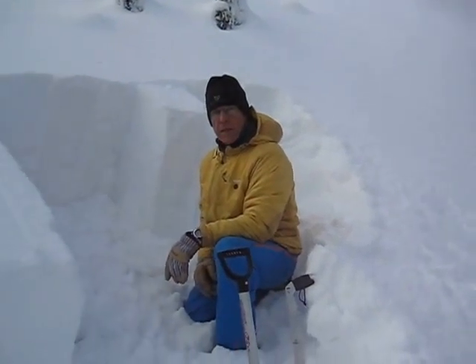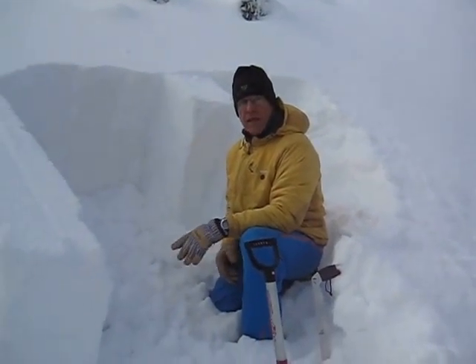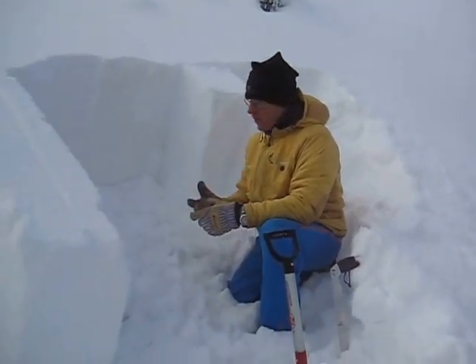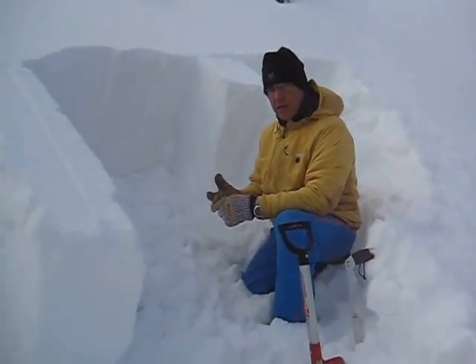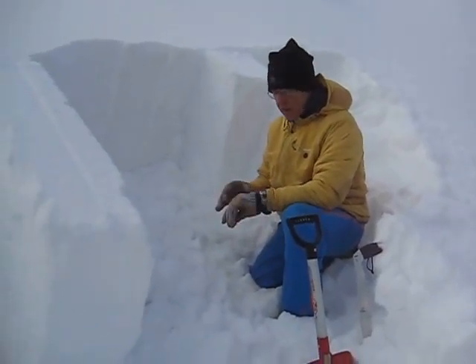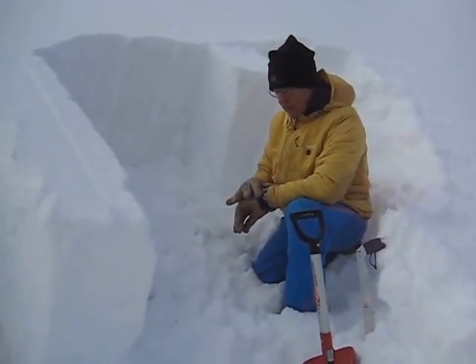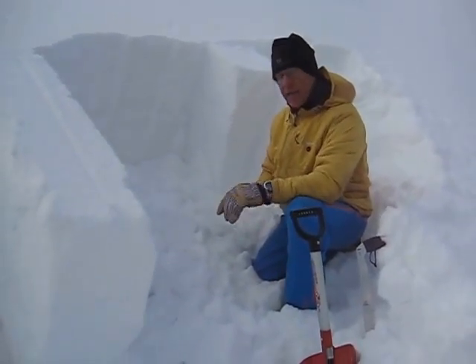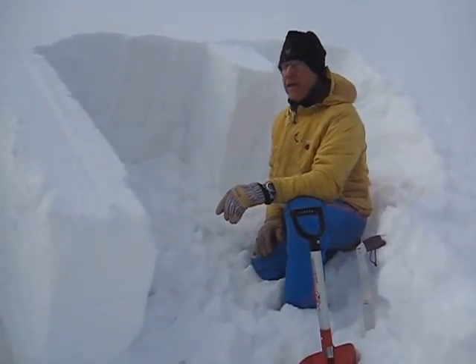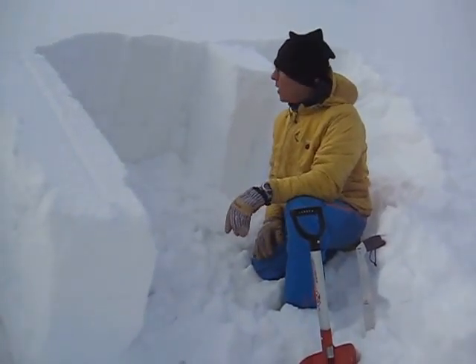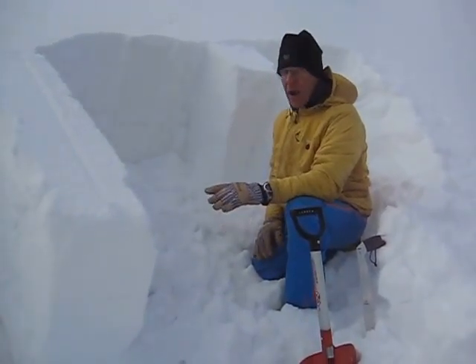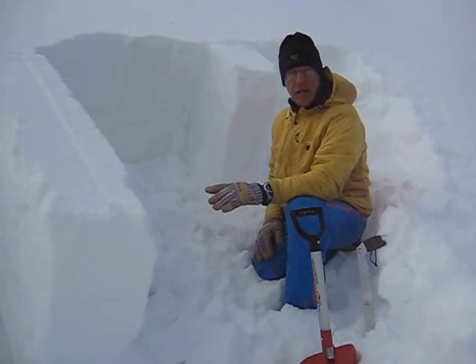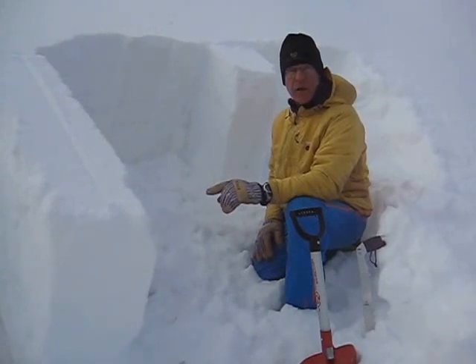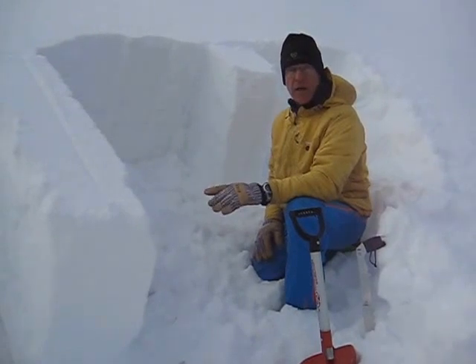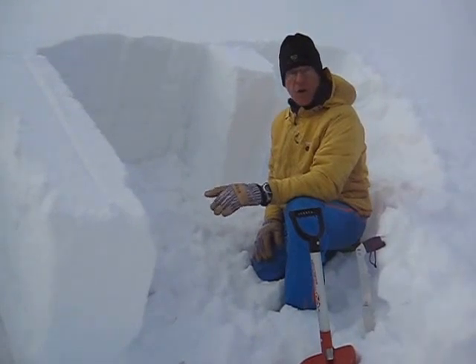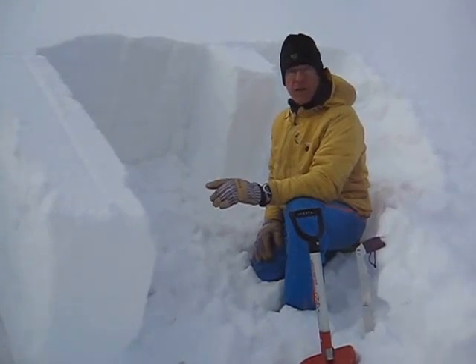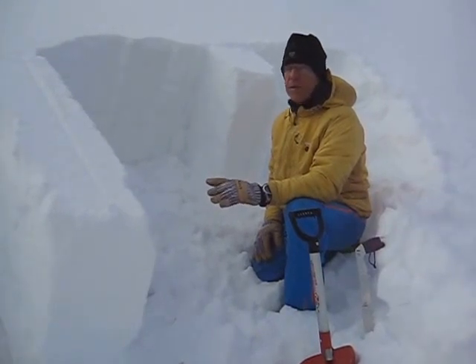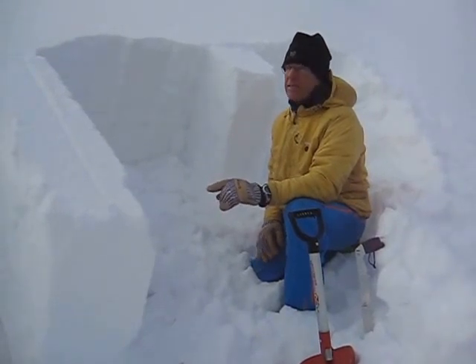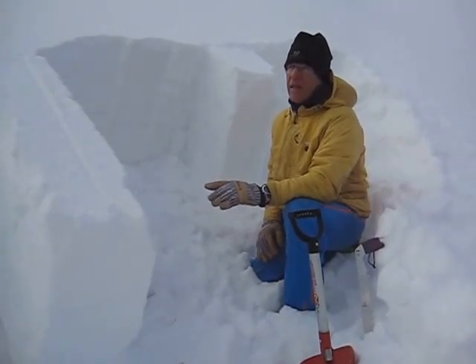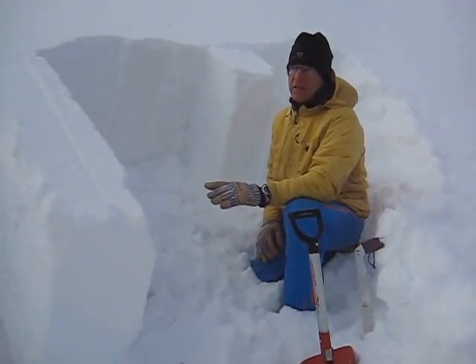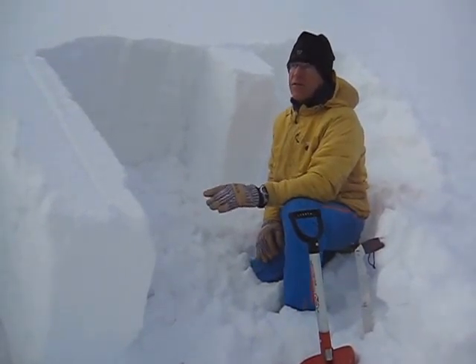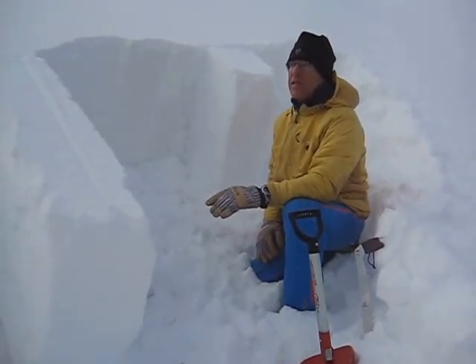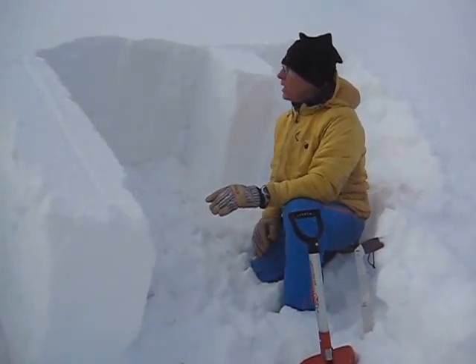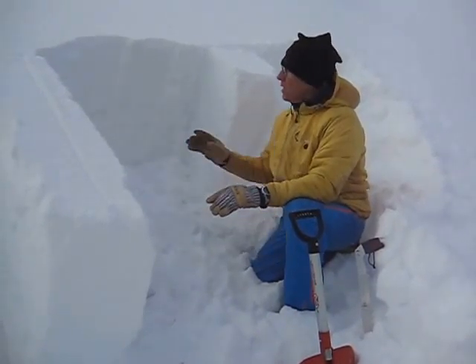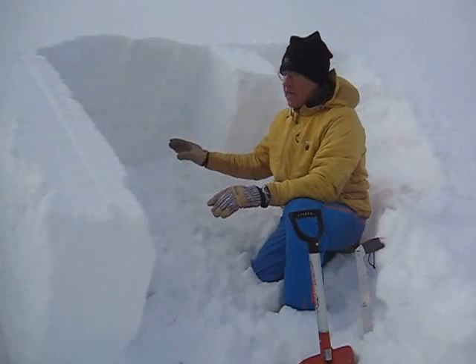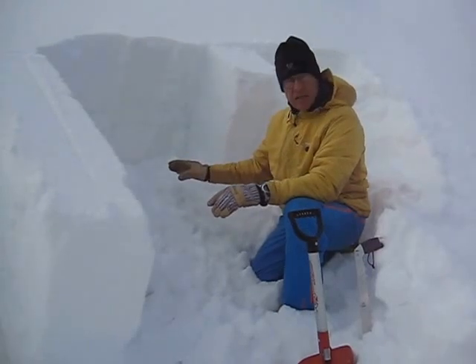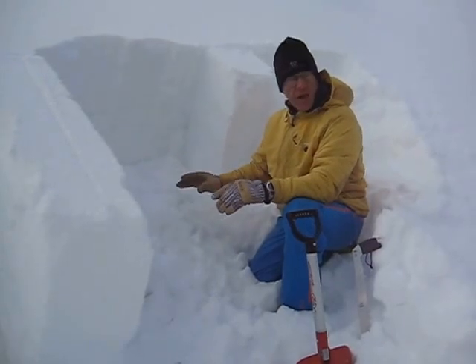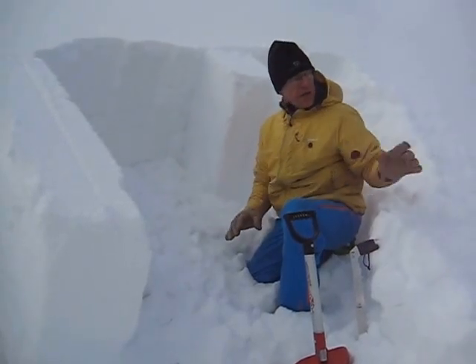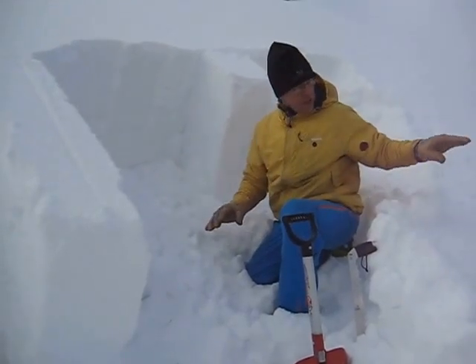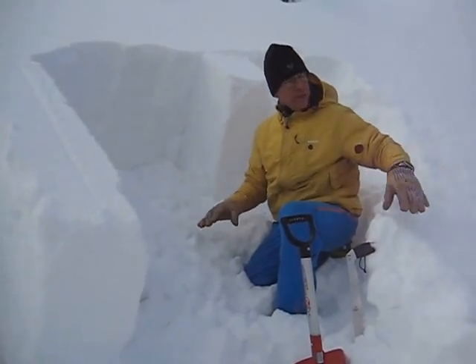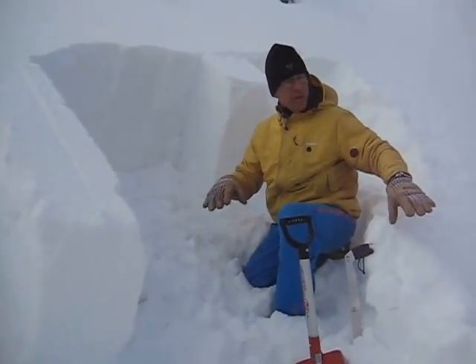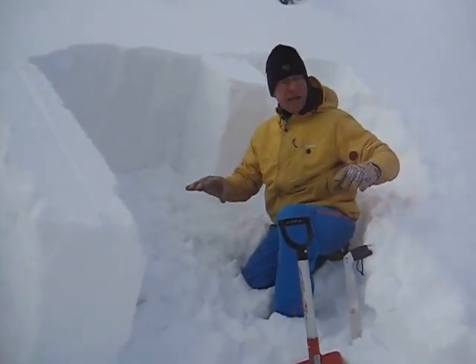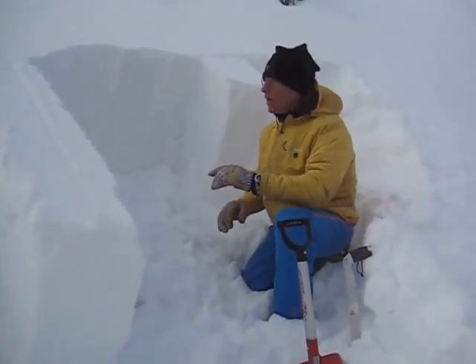It's December 19th and we're up in the Rattlesnakes. We're on a north slope at about 7,600 feet. There's a shallow snowpack here and we're in some rocky areas.